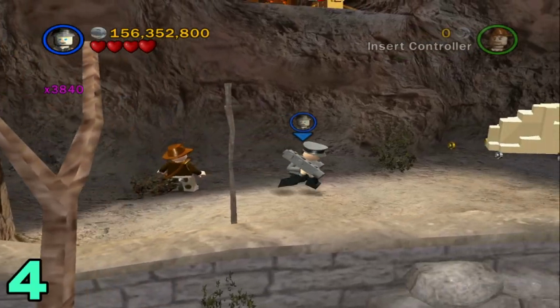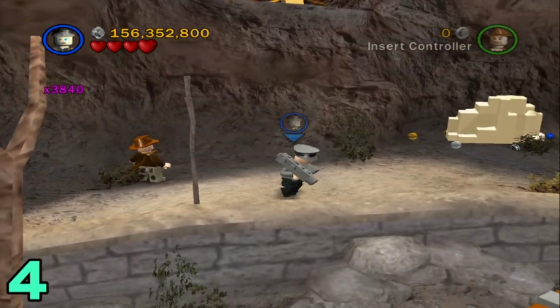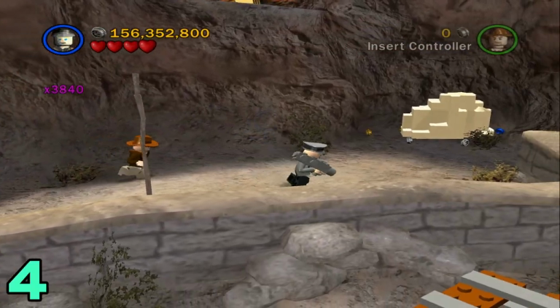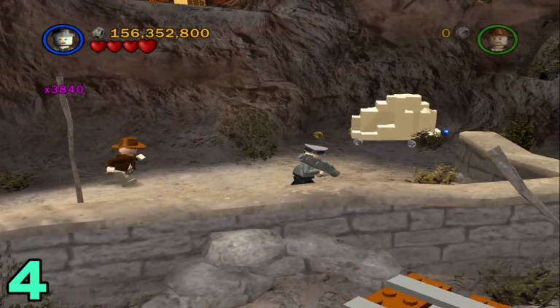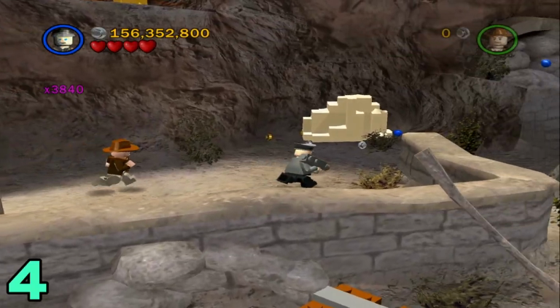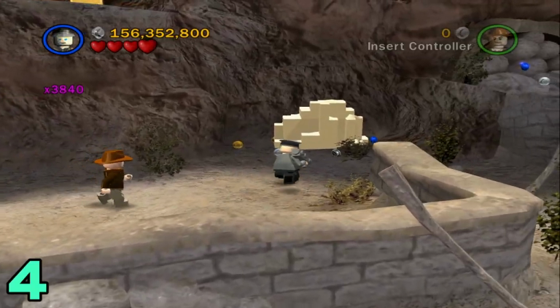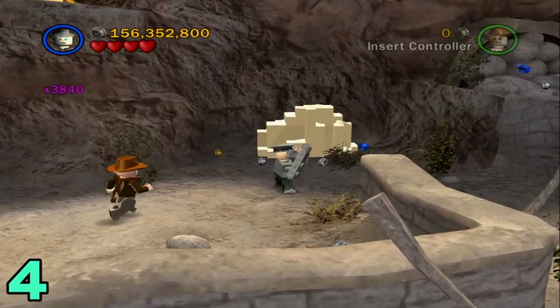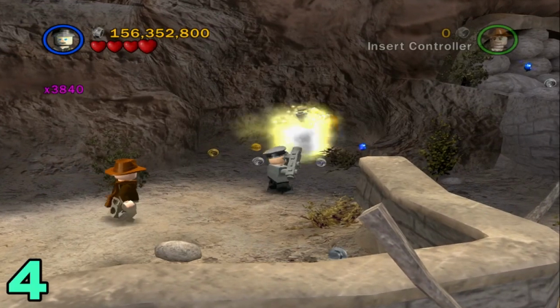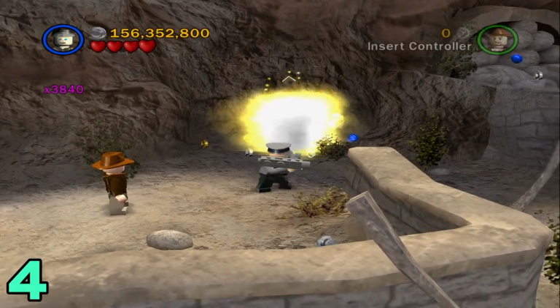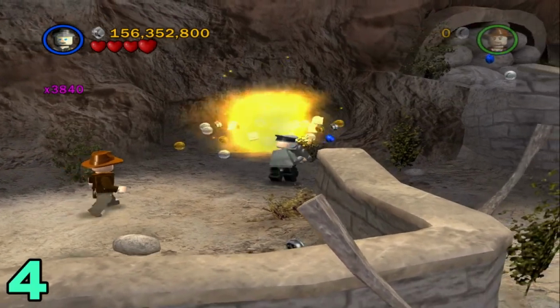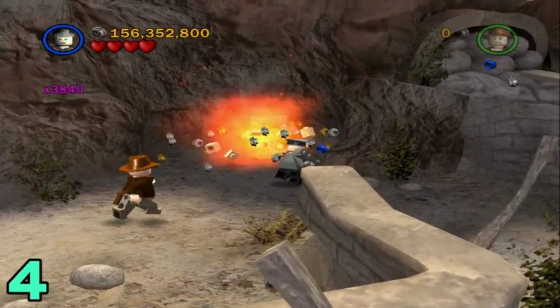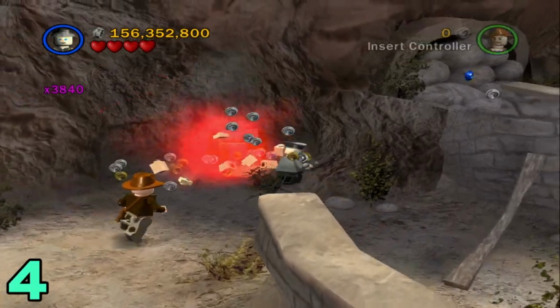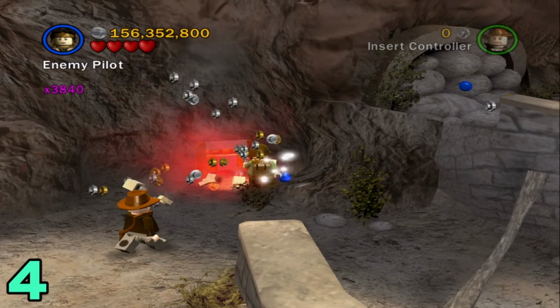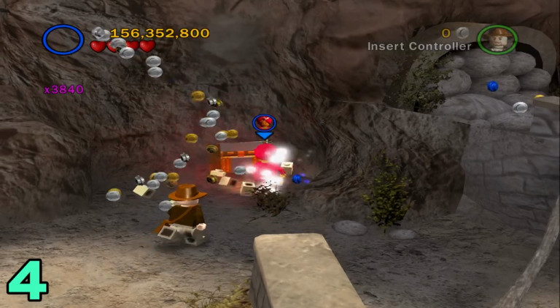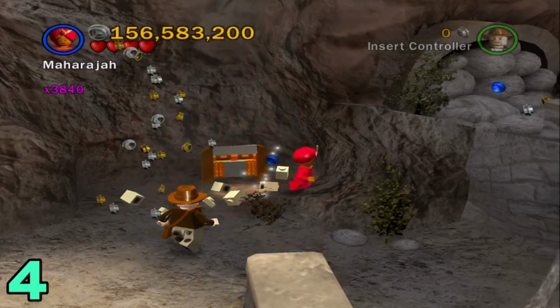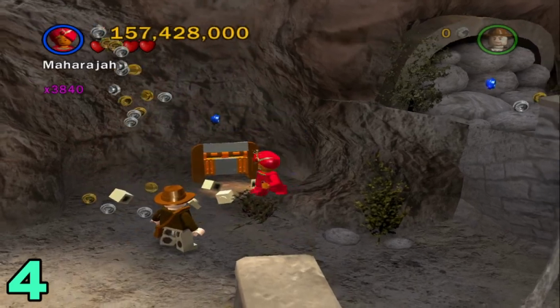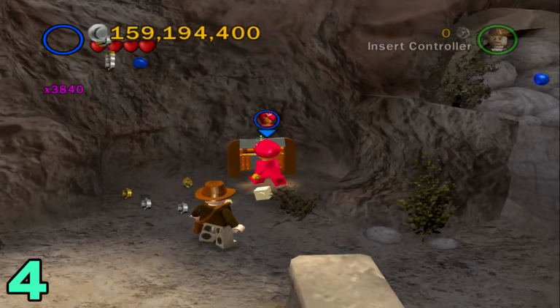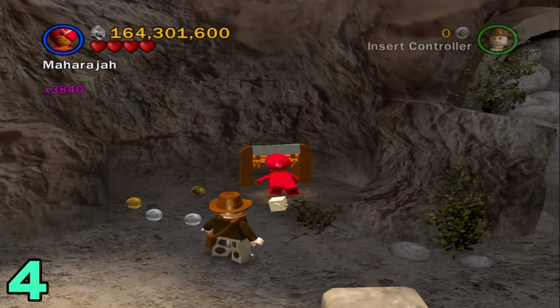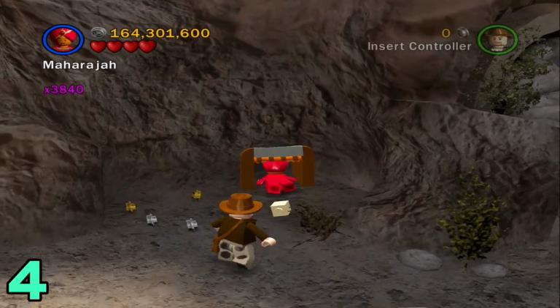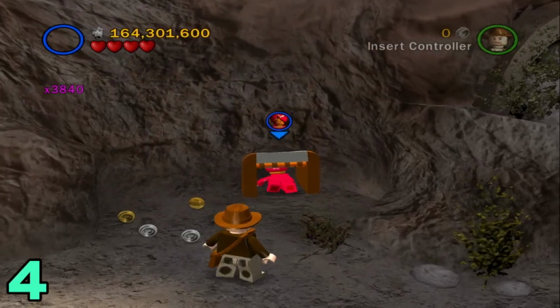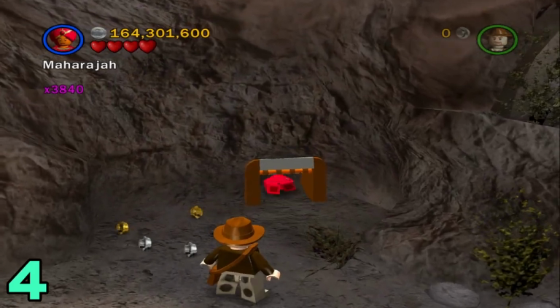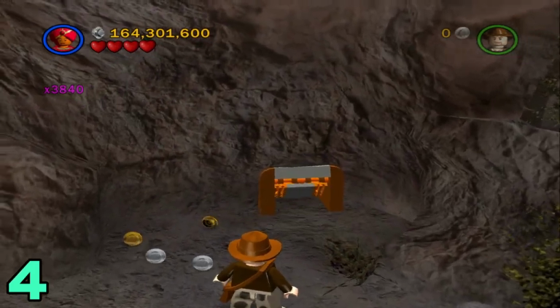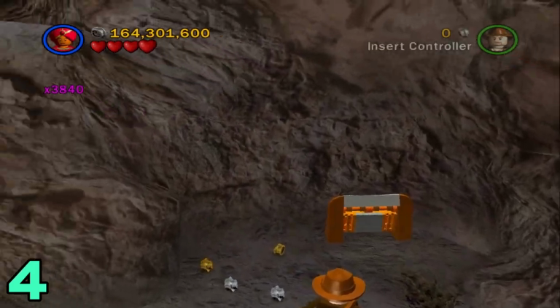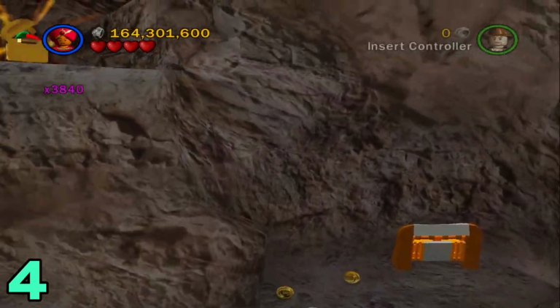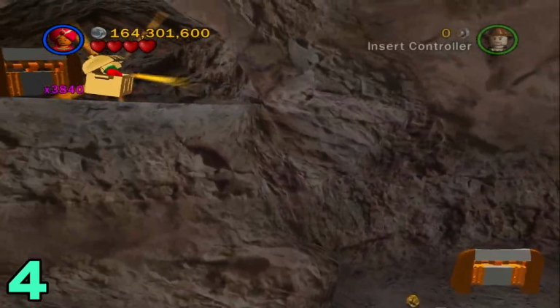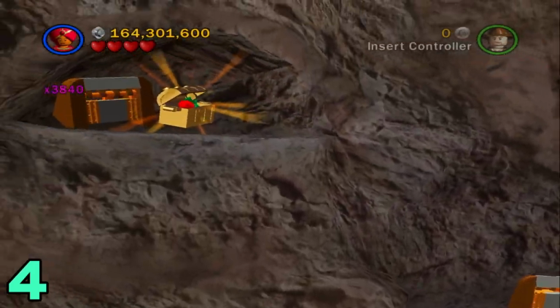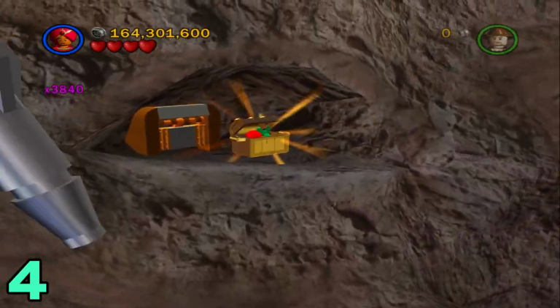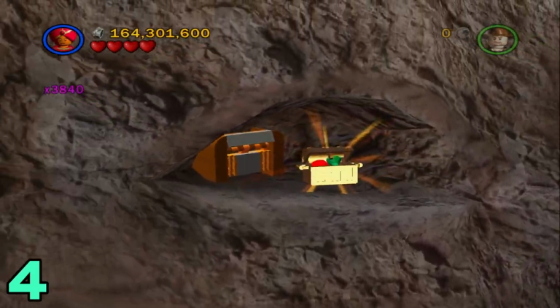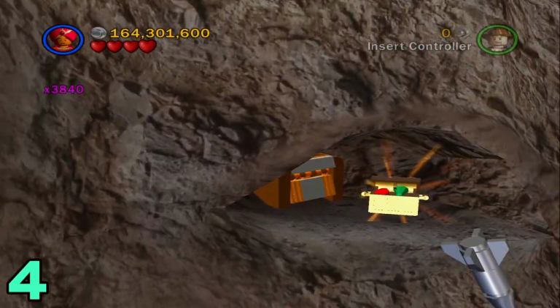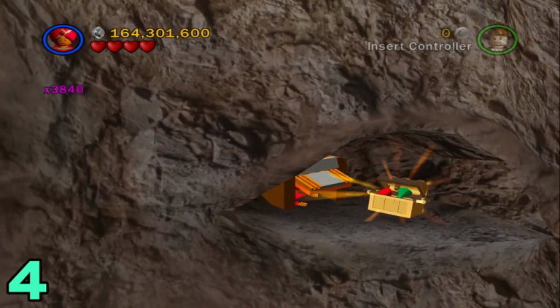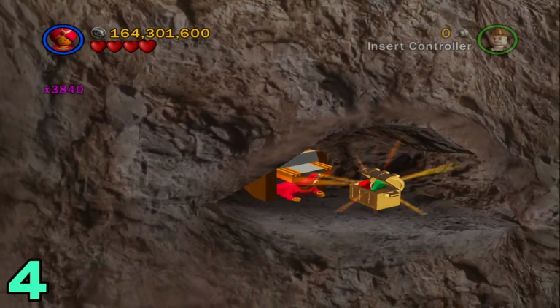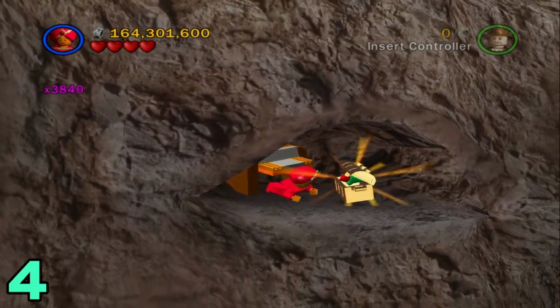Artifact number four will be in this next area. You just want to destroy this rock and switch to a small character to go through this little hatch, and the artifact will be right at the top.